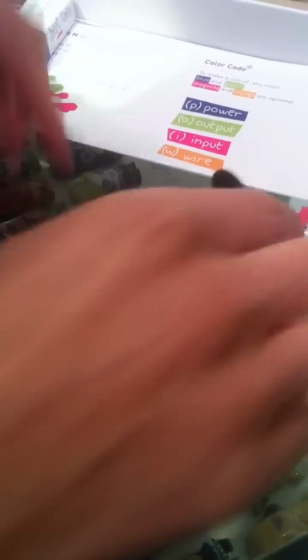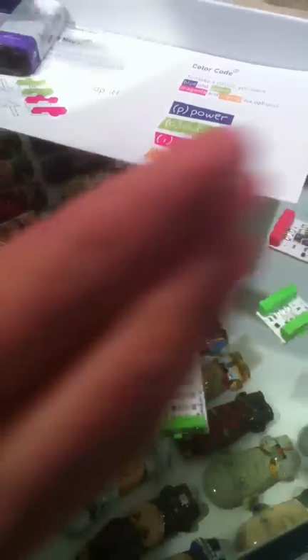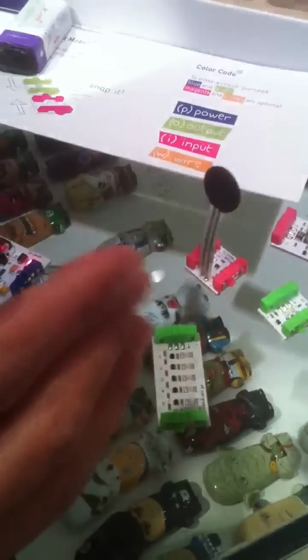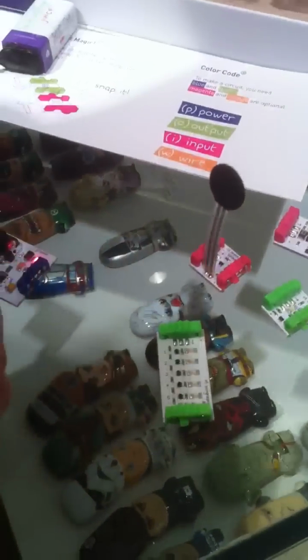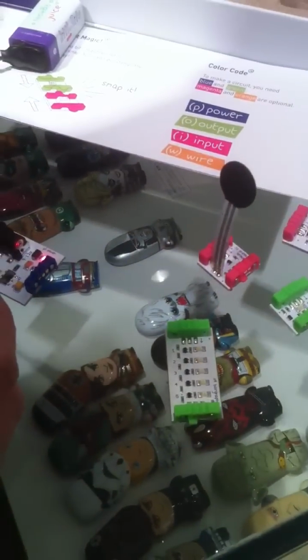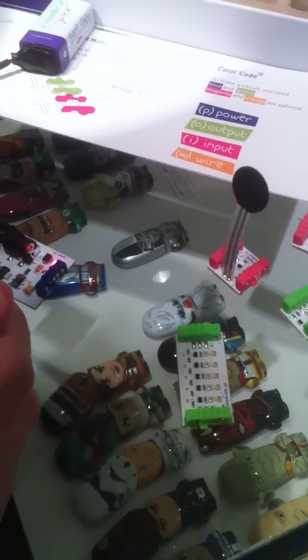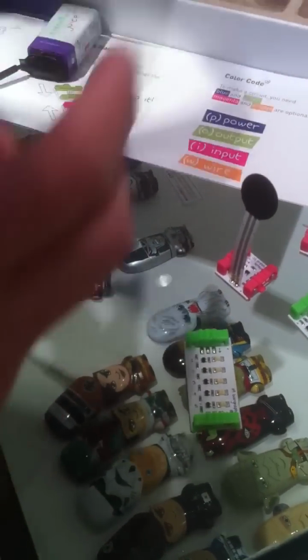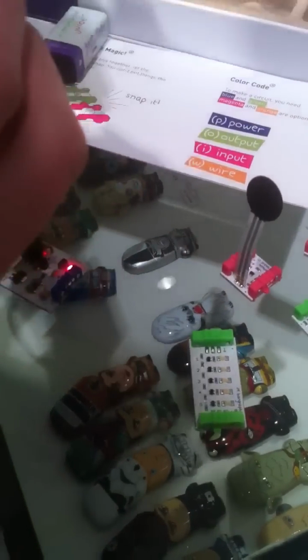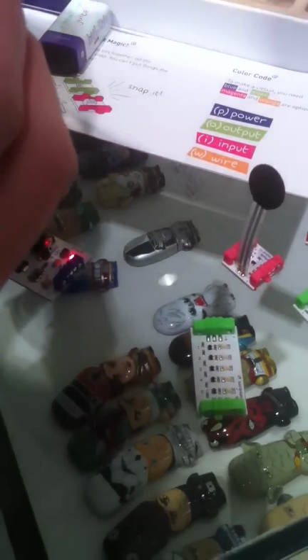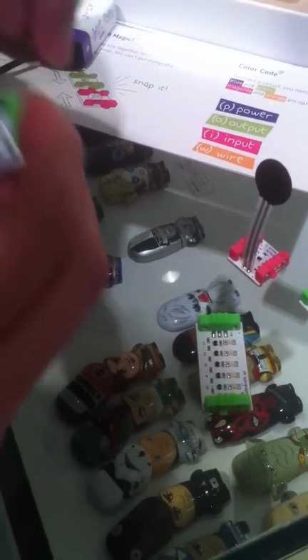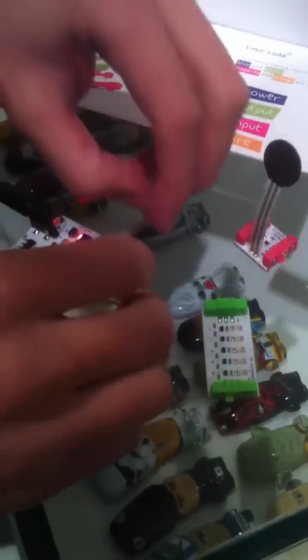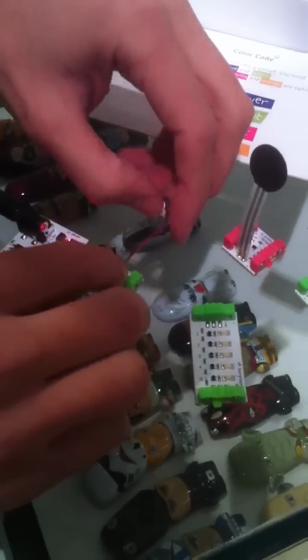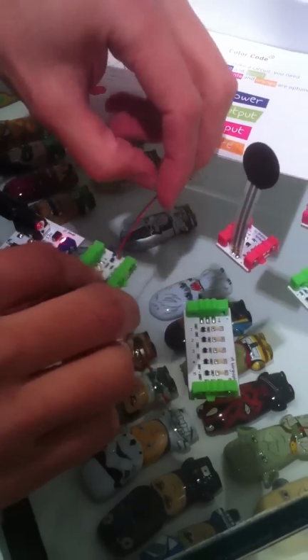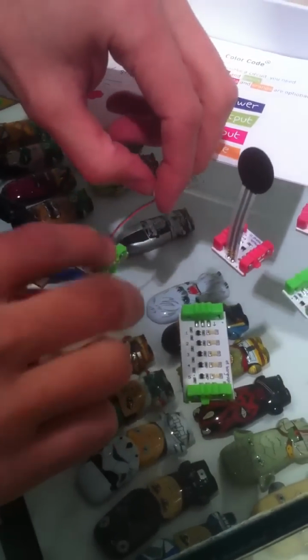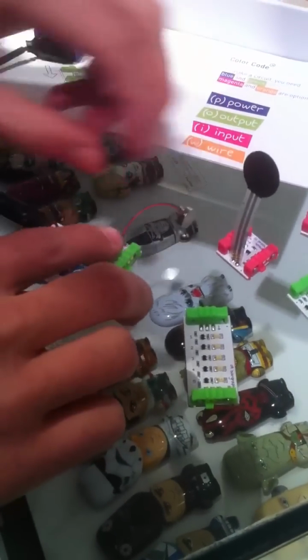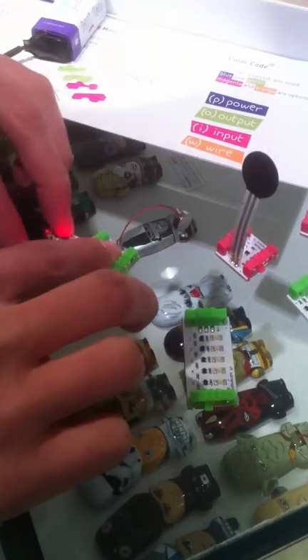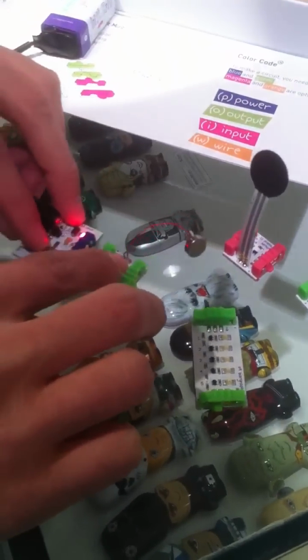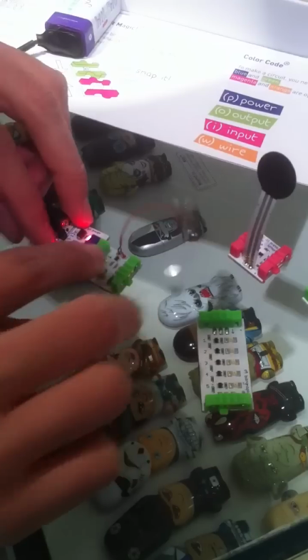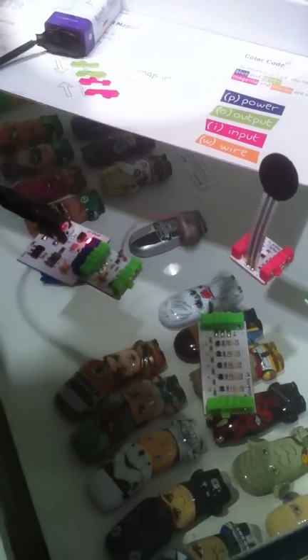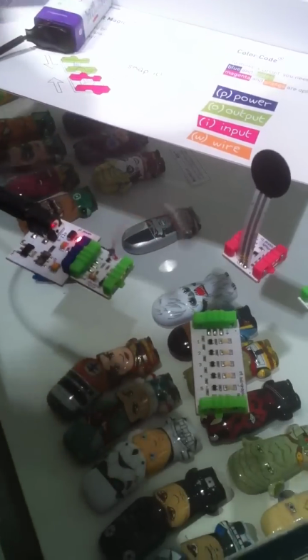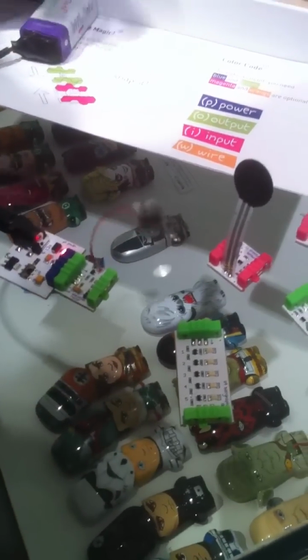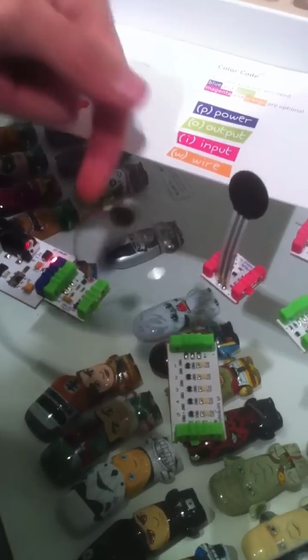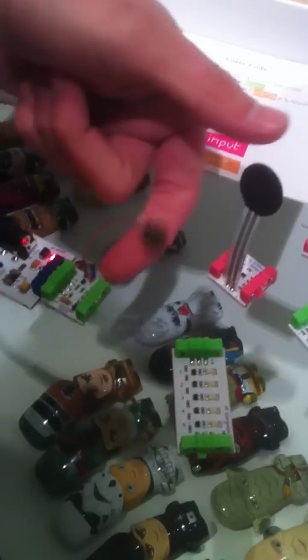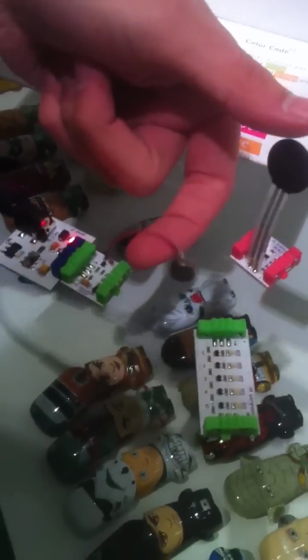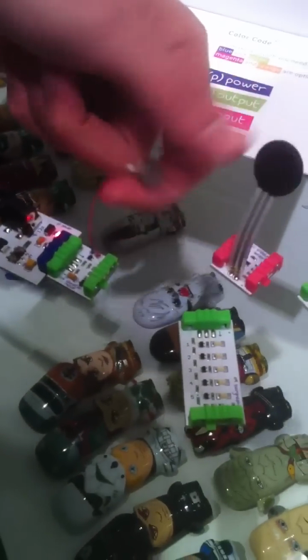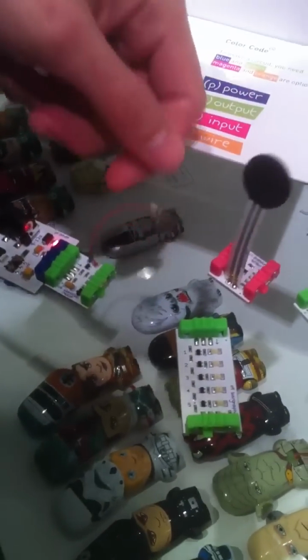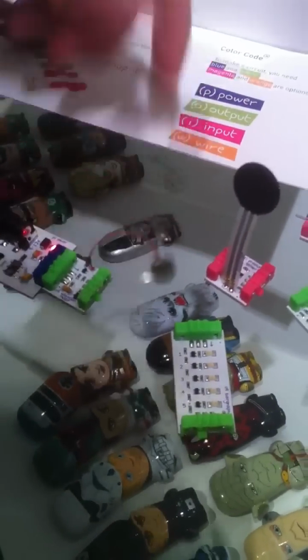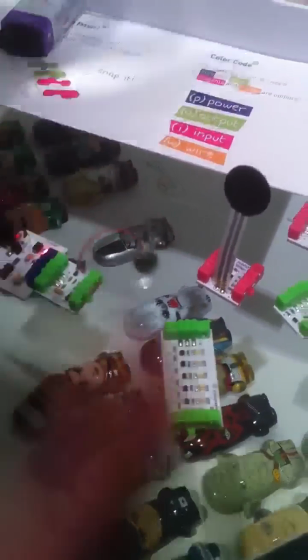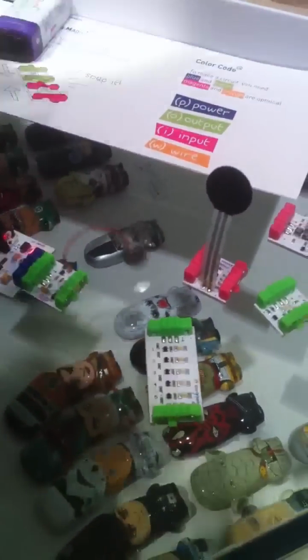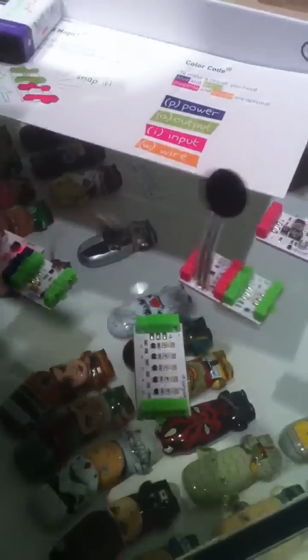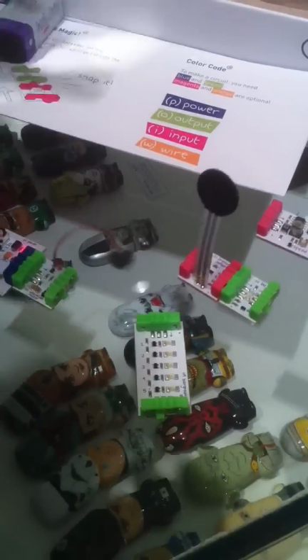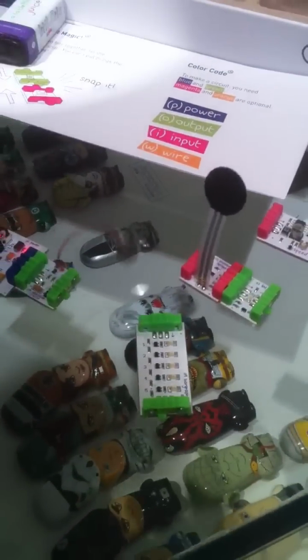If we want to go something away from light, I can add this vibration motor. We have a little bit of motion here, so we can connect this to something — make it ring, make it buzz, and do all kinds of things.